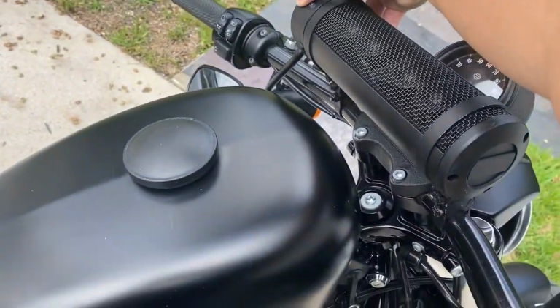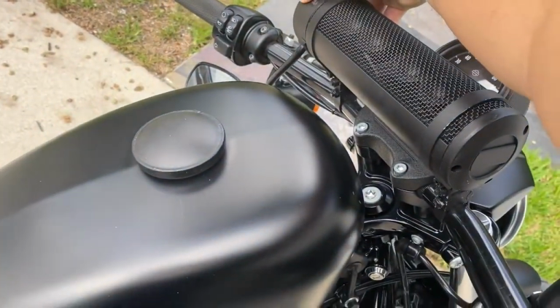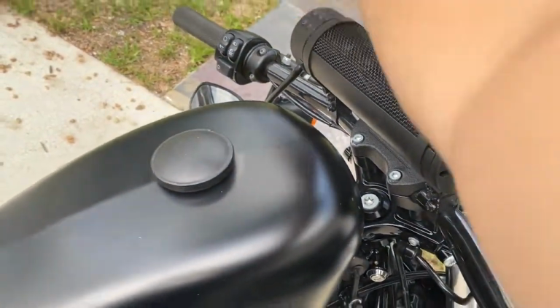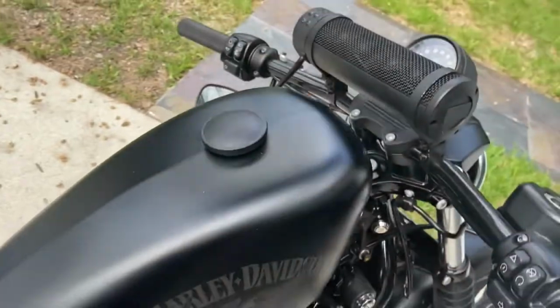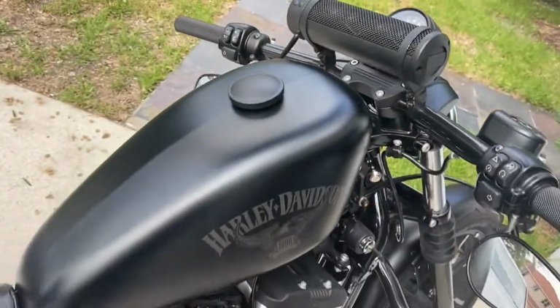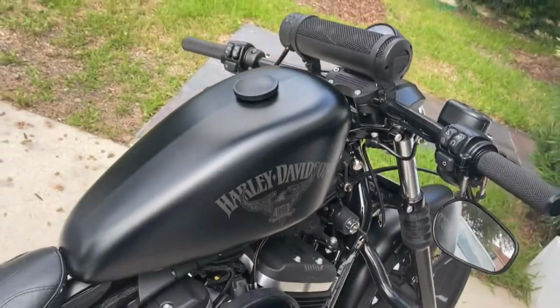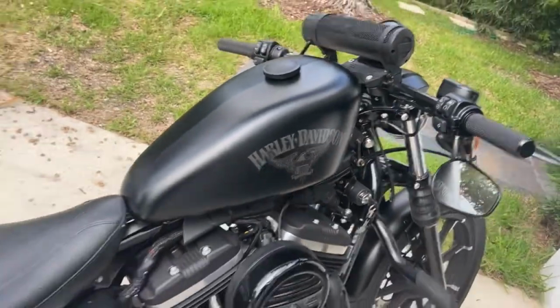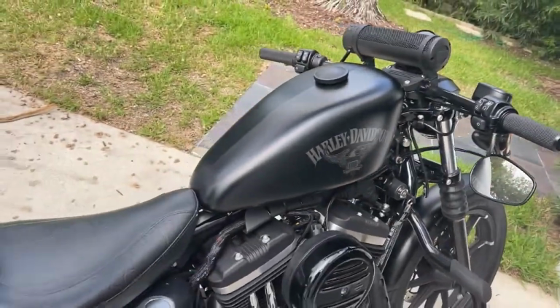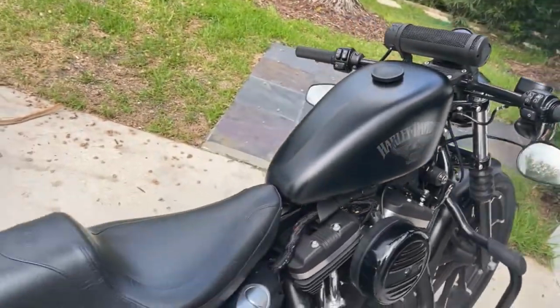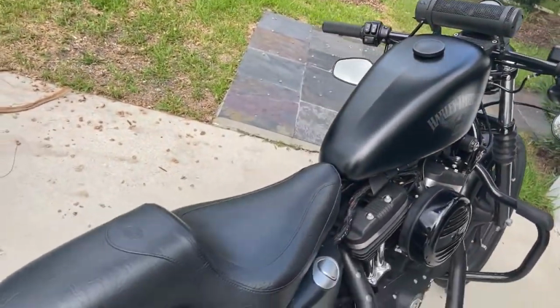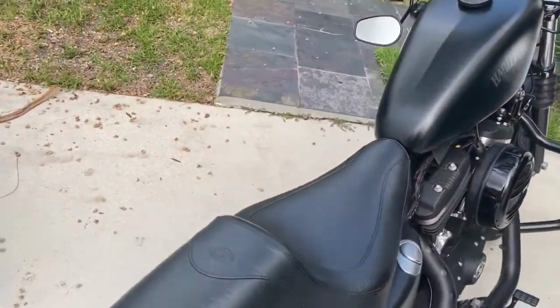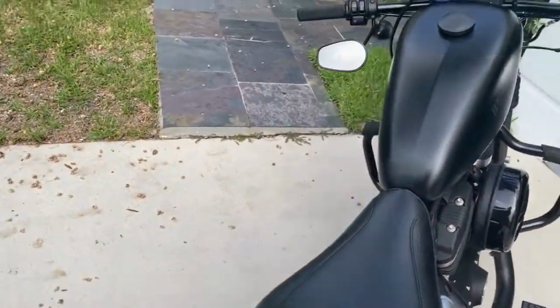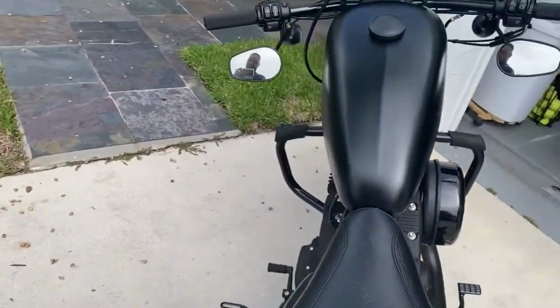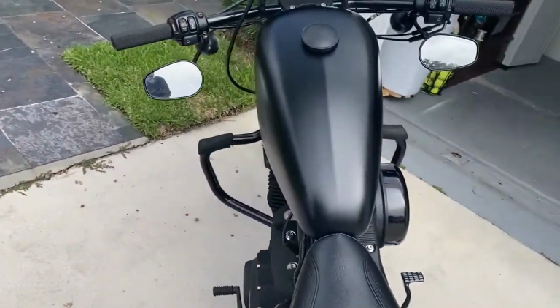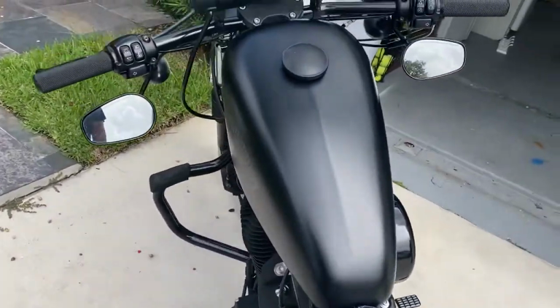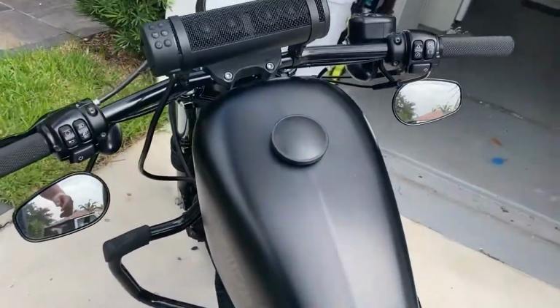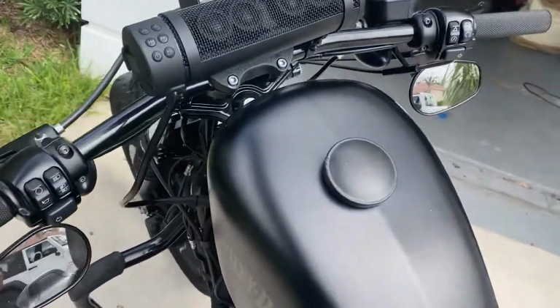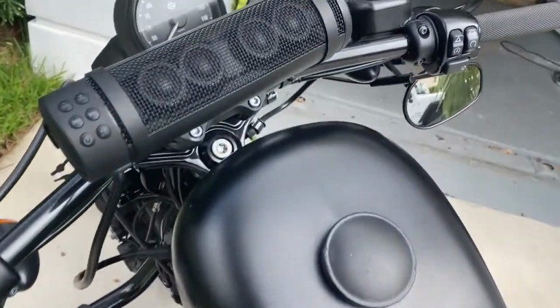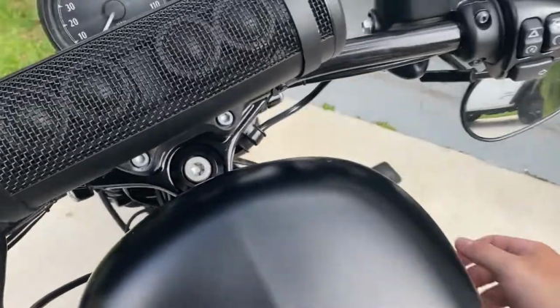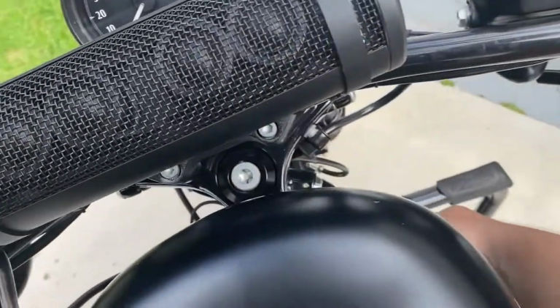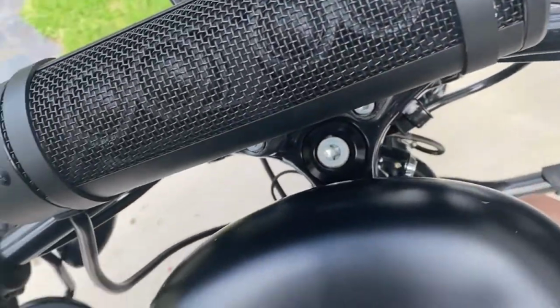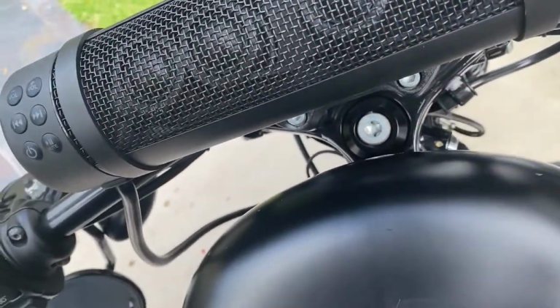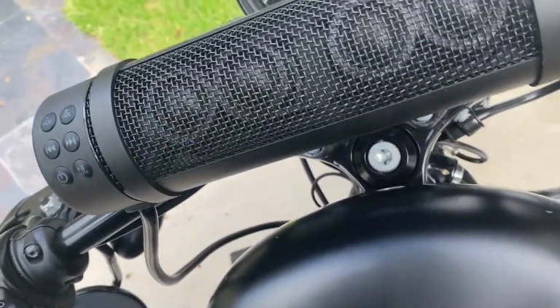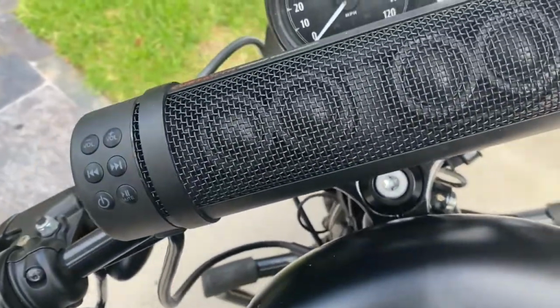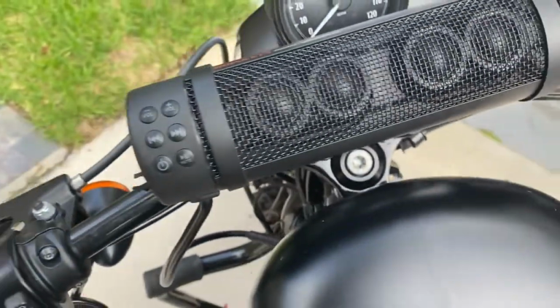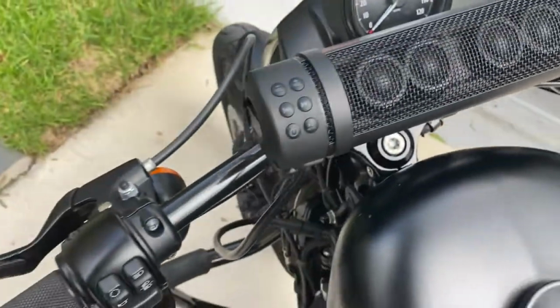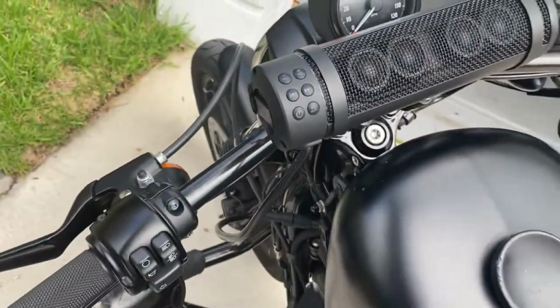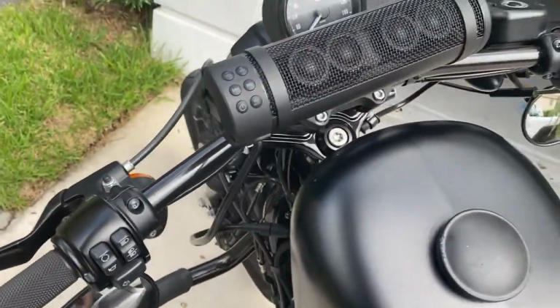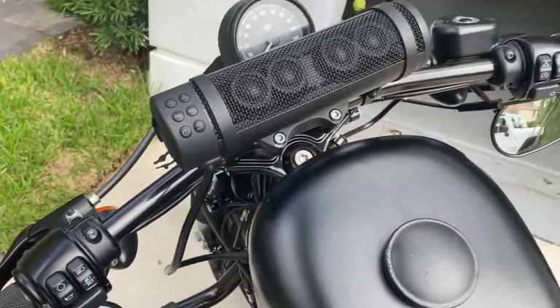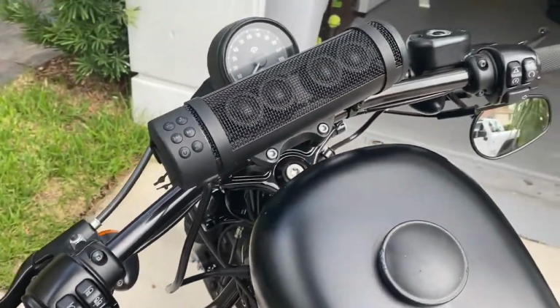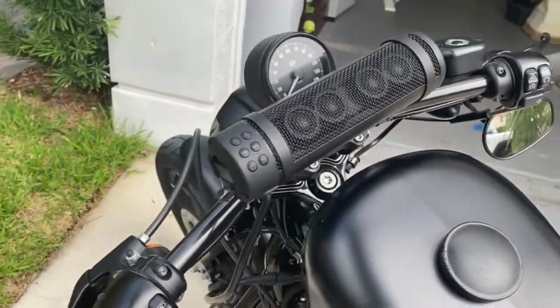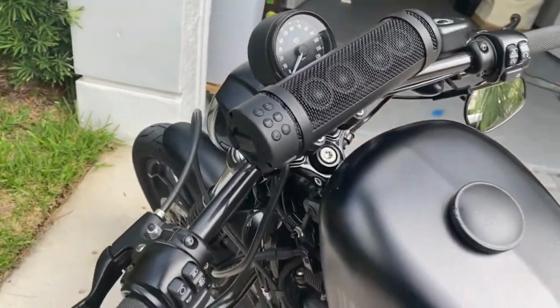I give this speaker probably an eight out of ten. I think it's a great product. If you really love music and you want to ride around and listen to some music, these are the speakers to go with.